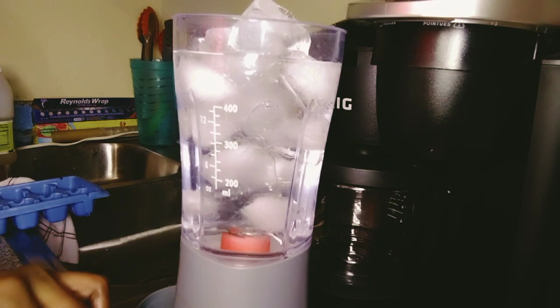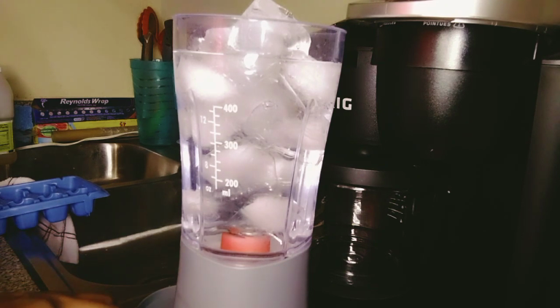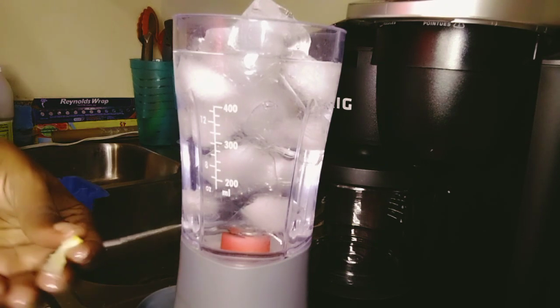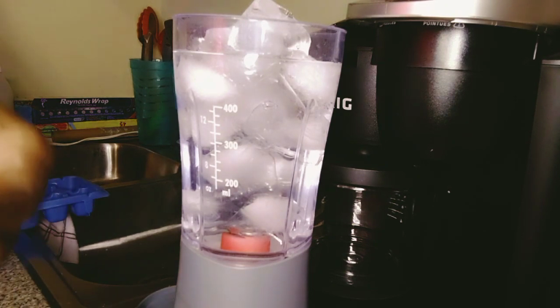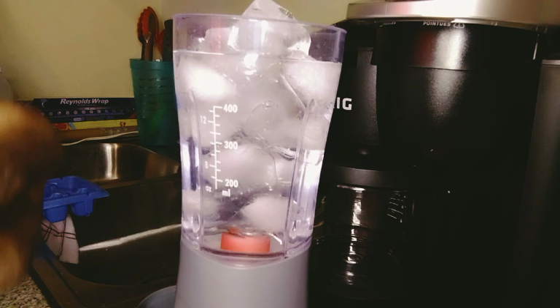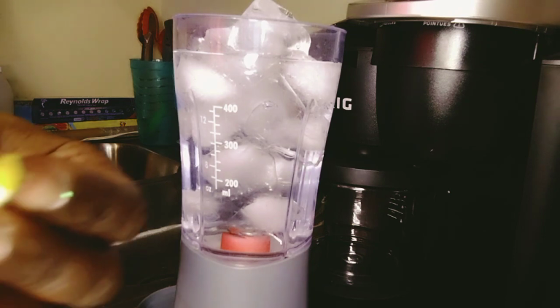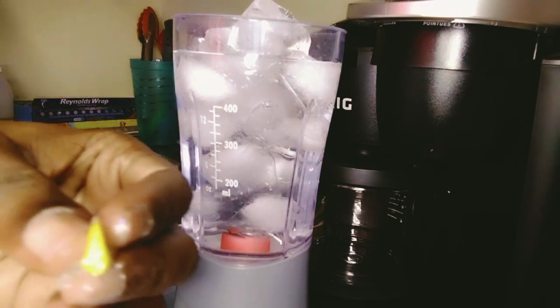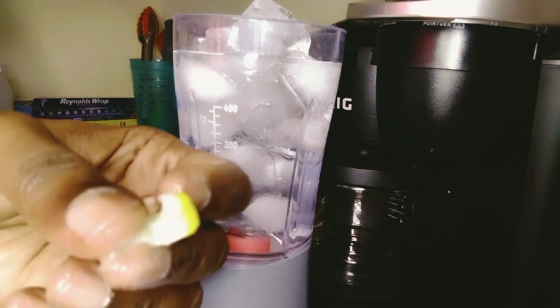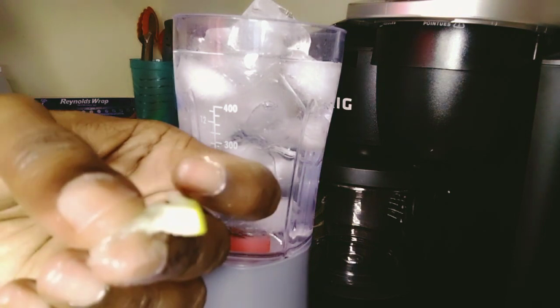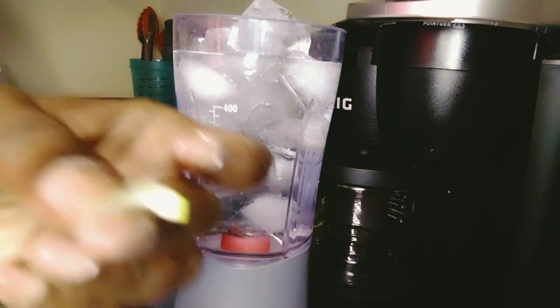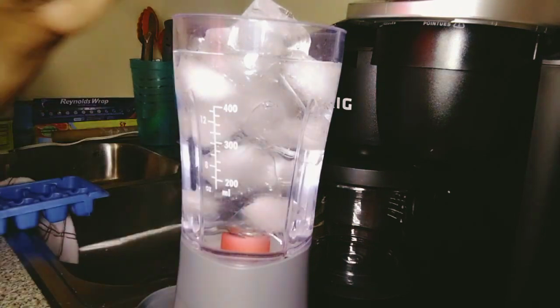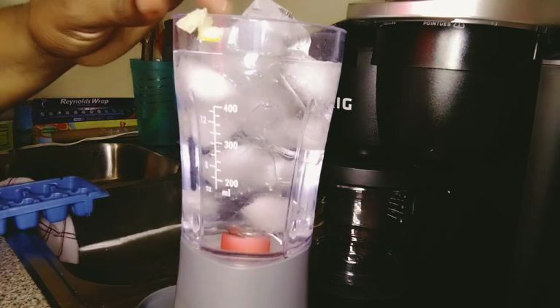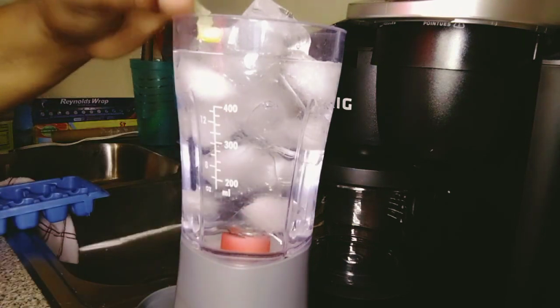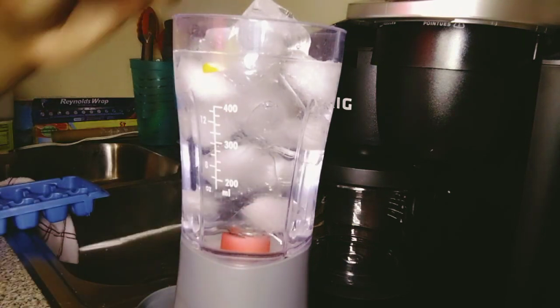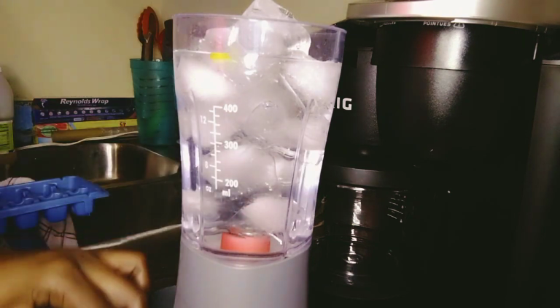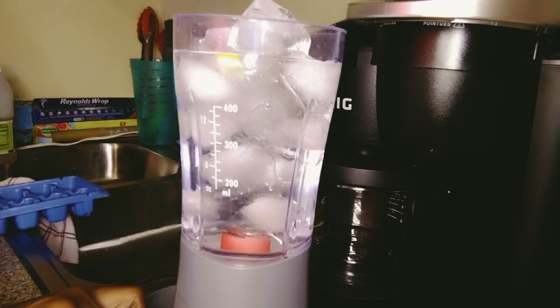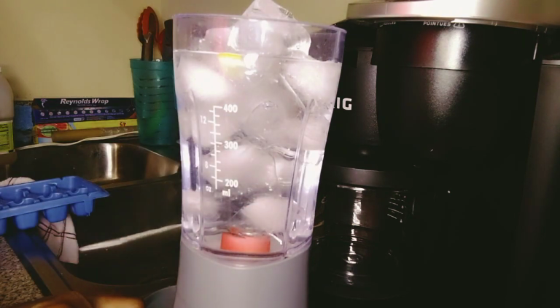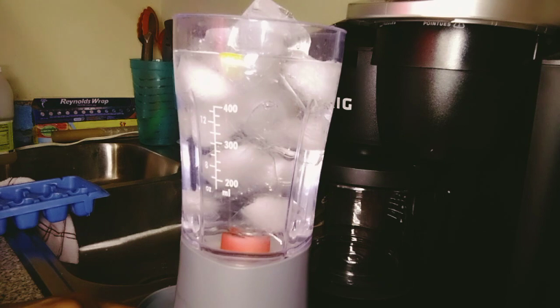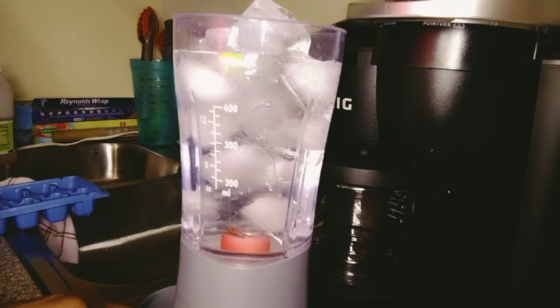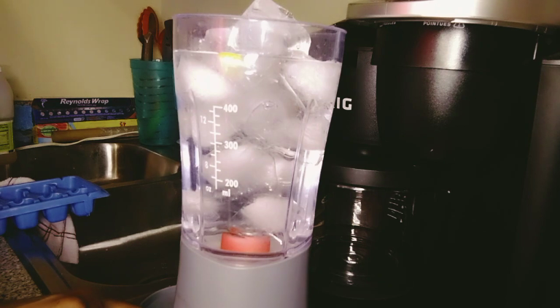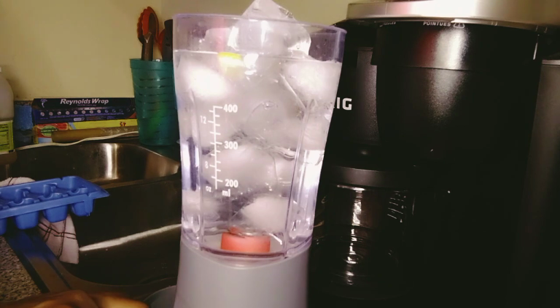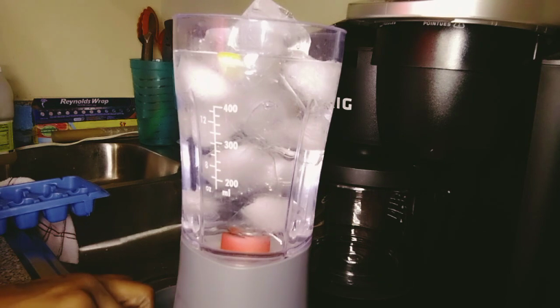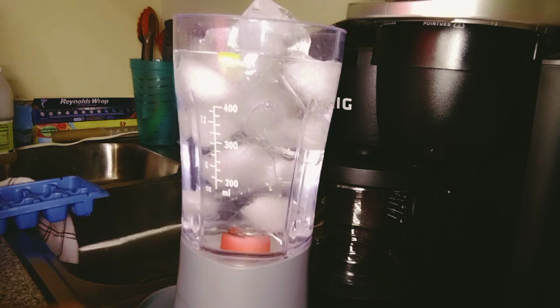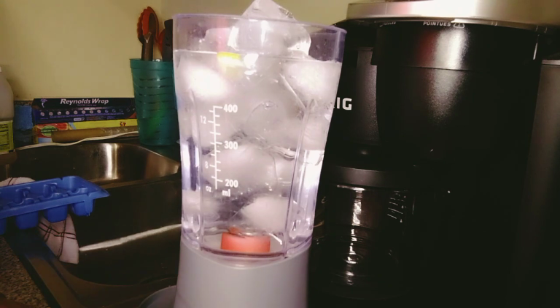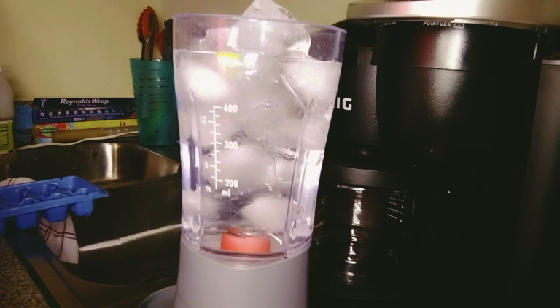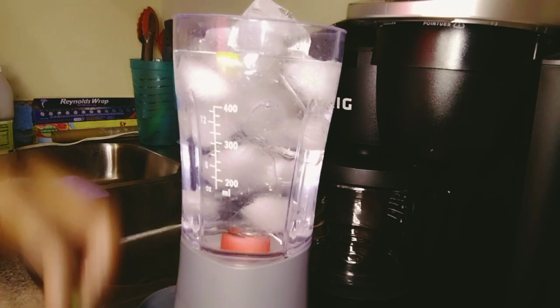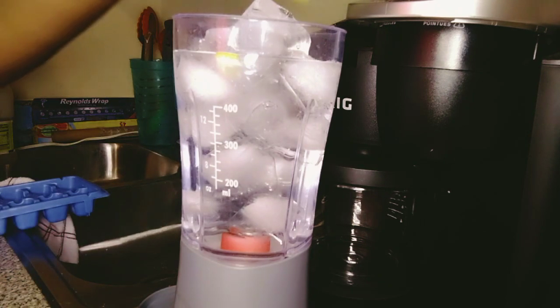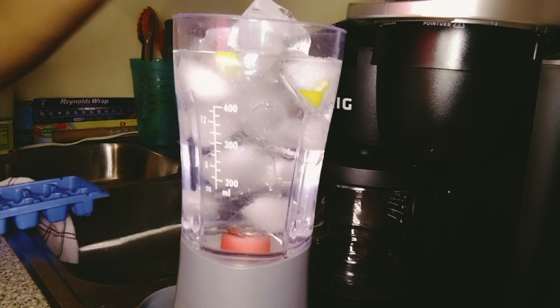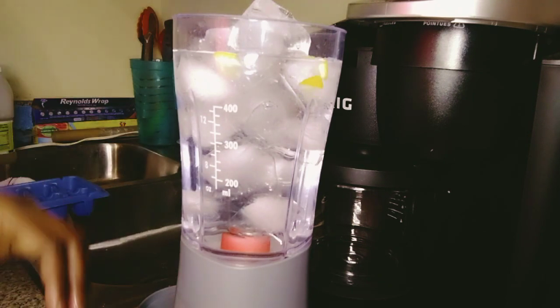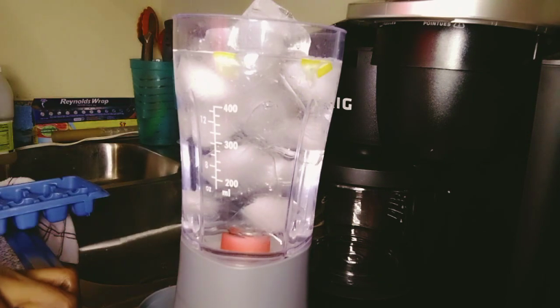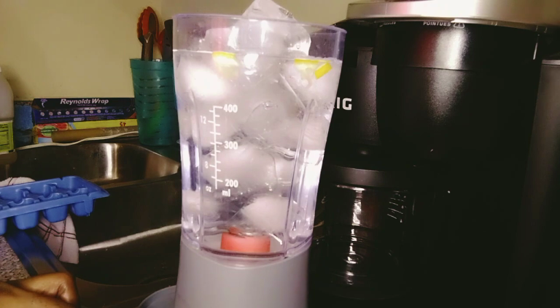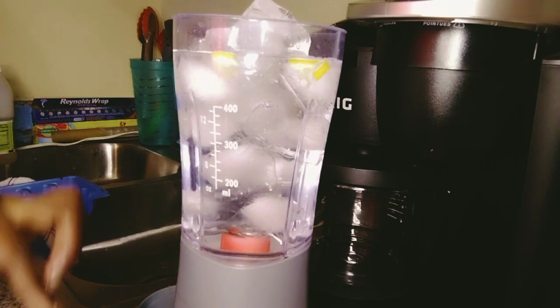A little bit of the zest is fine too — see that right there, I got a little bit of zest in with it. You could chop your zest up and put it in there; that's going to give it a little bit of a tangy punch.